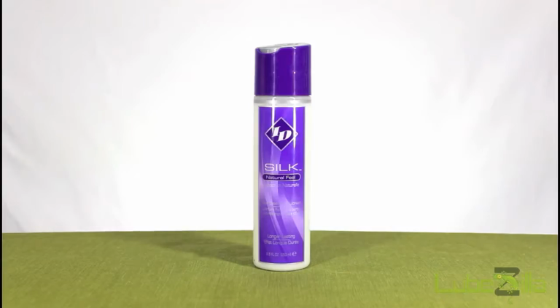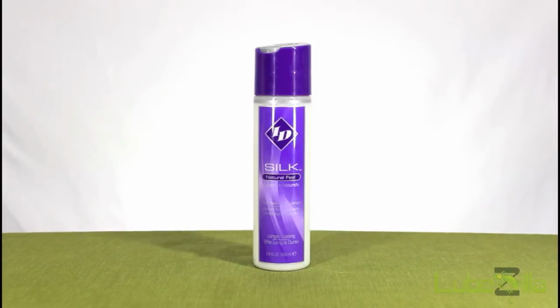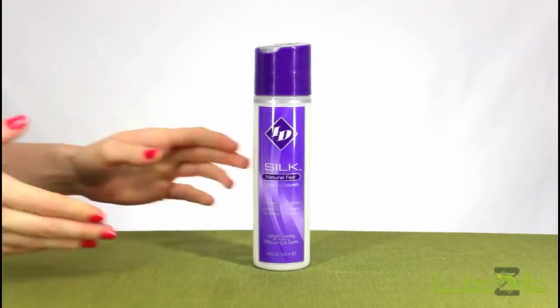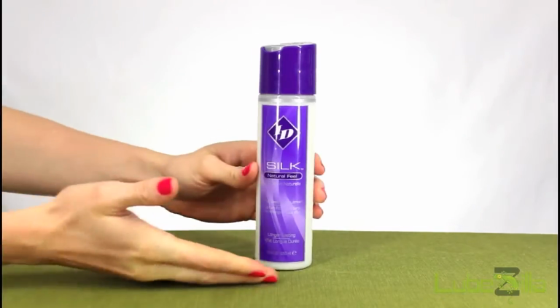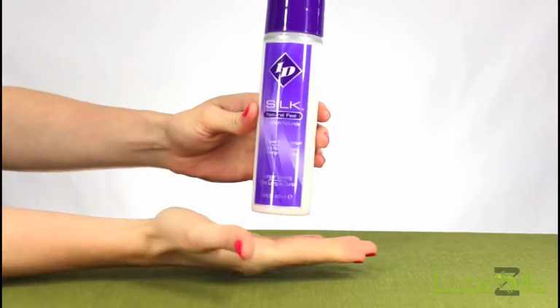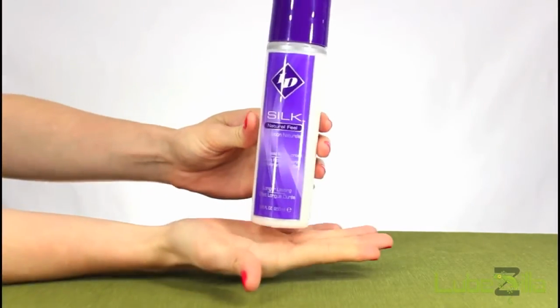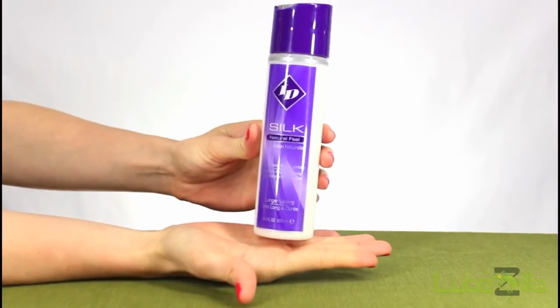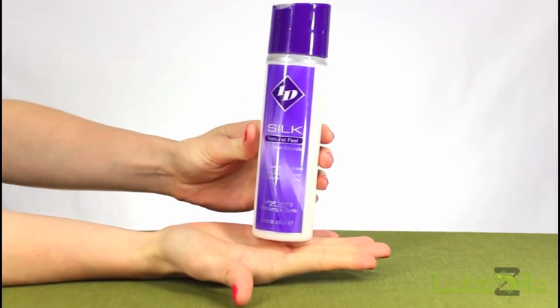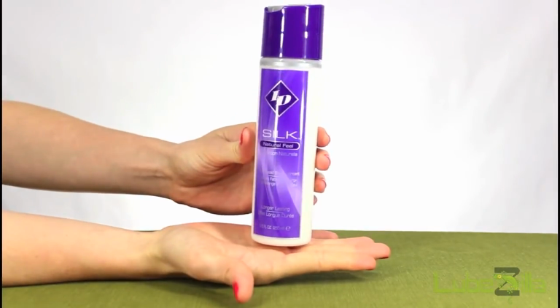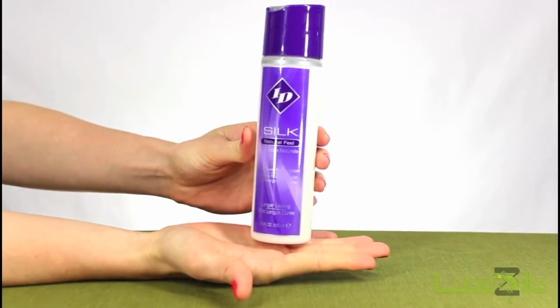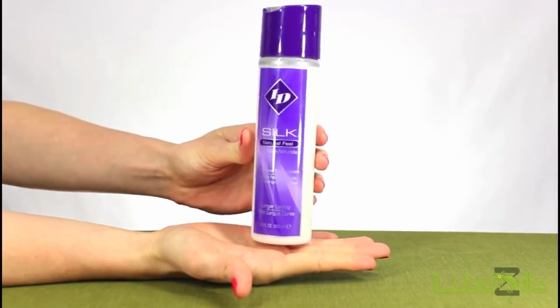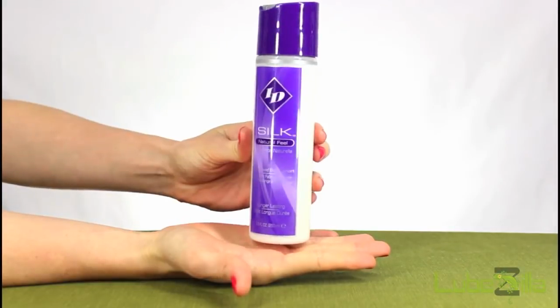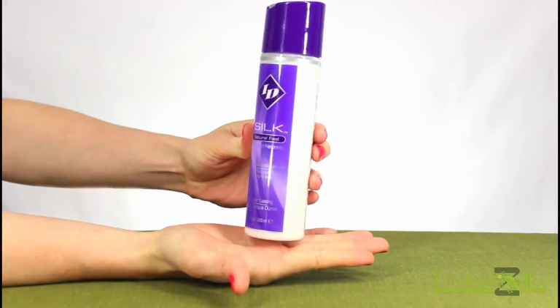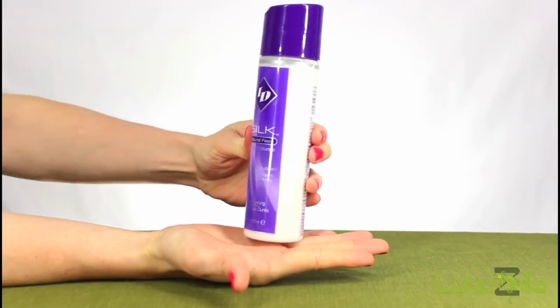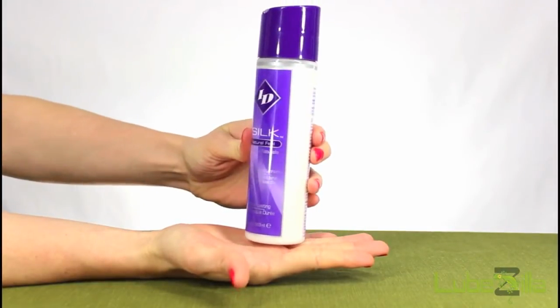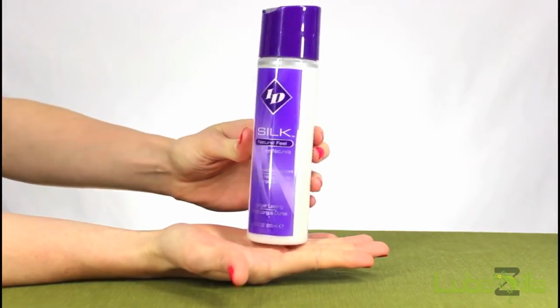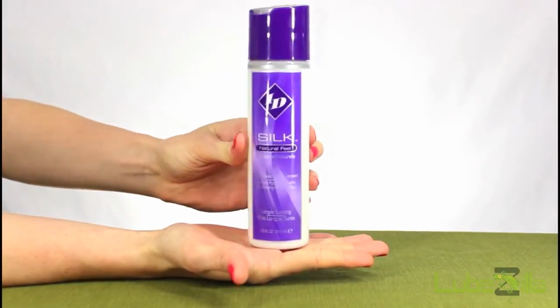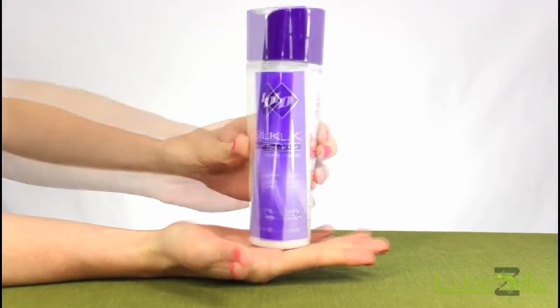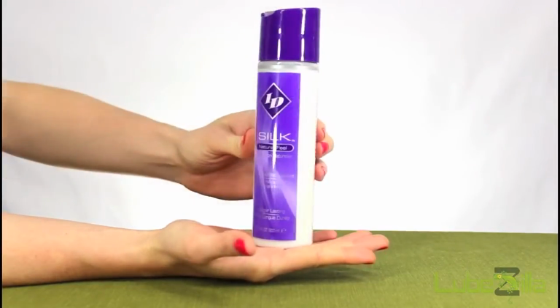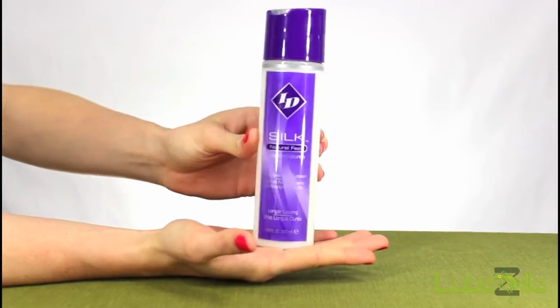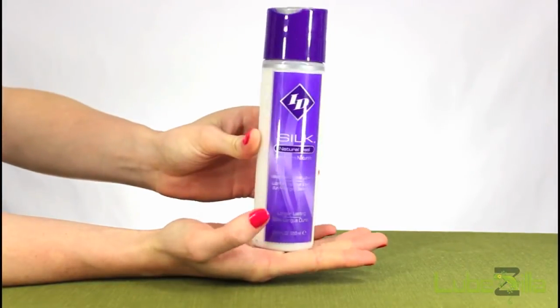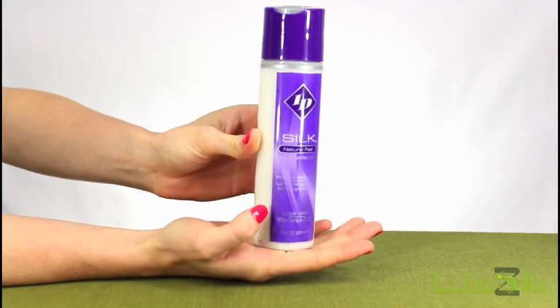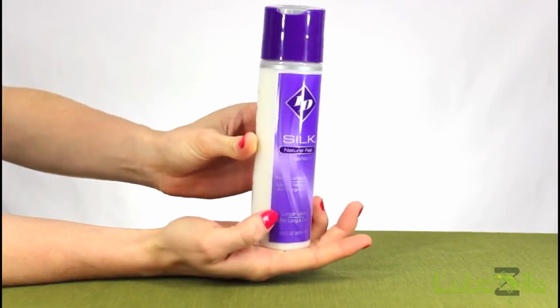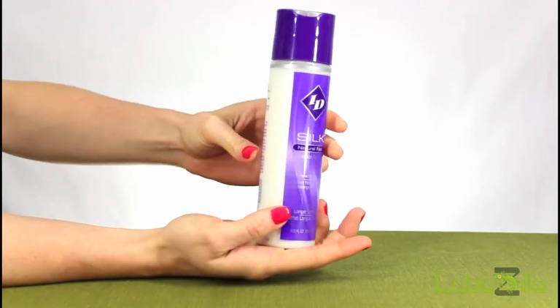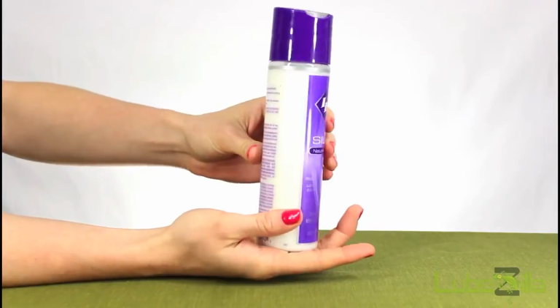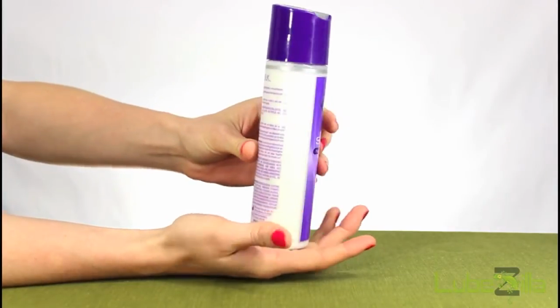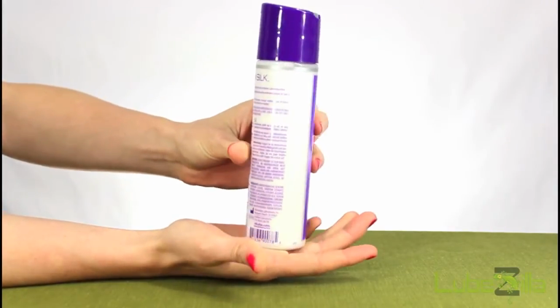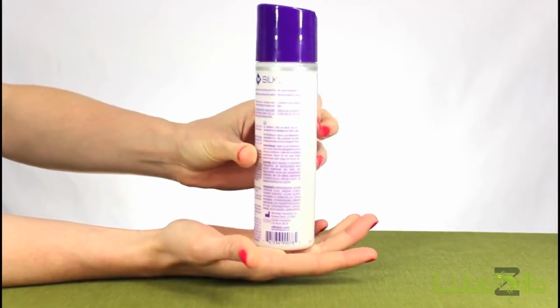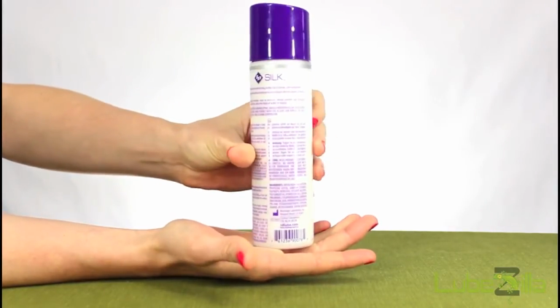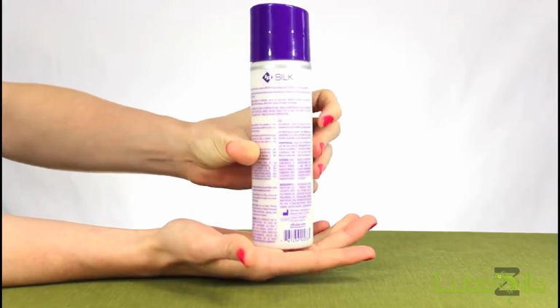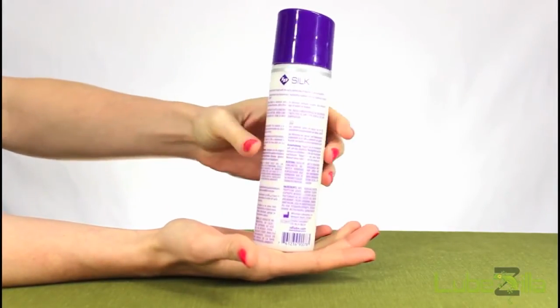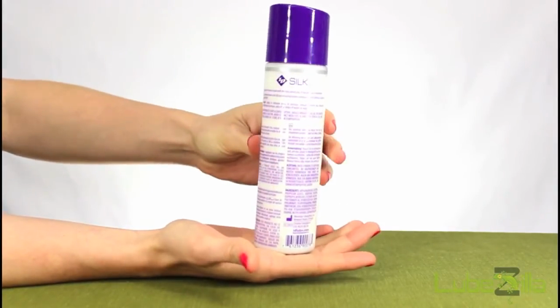Tired of water-based lubes not lasting and silicone lubes leaving a mess? Try IDSilk Natural Feel, a hybrid lubricant that delivers exactly what you need when it's time to get naughty.